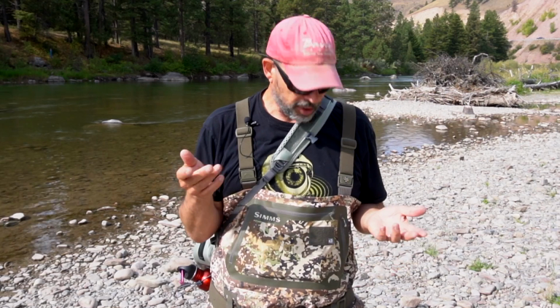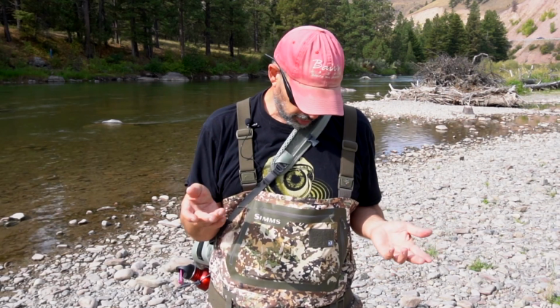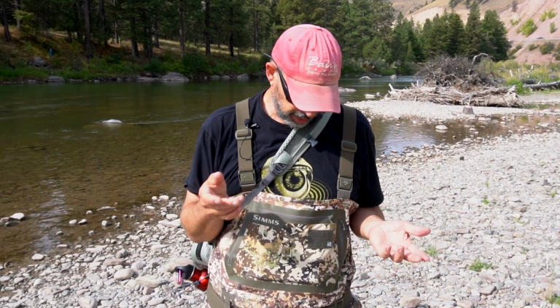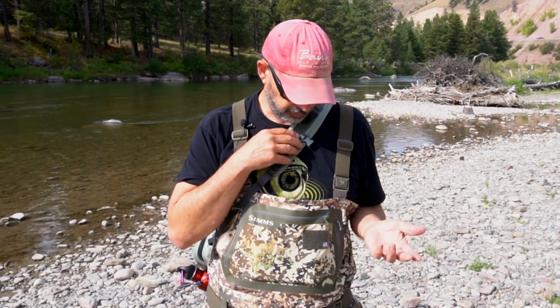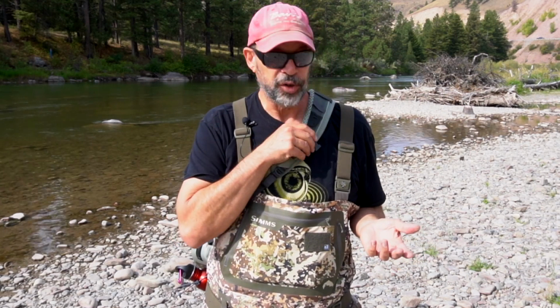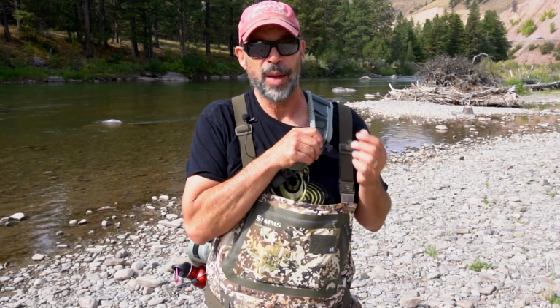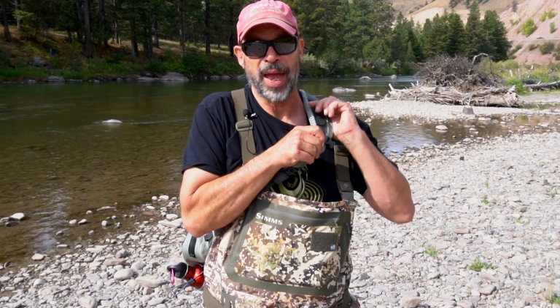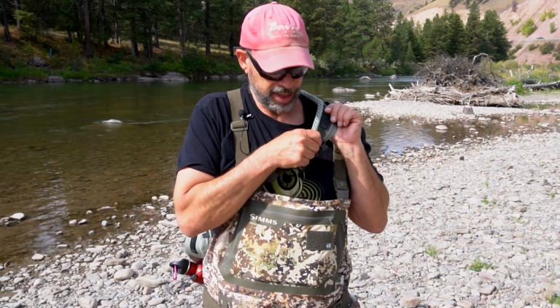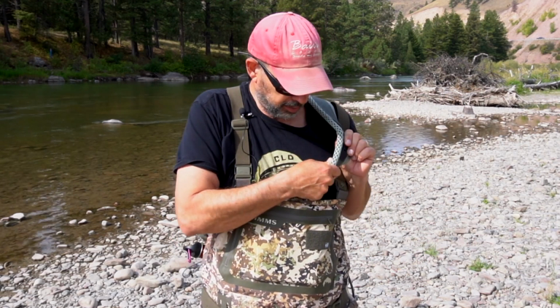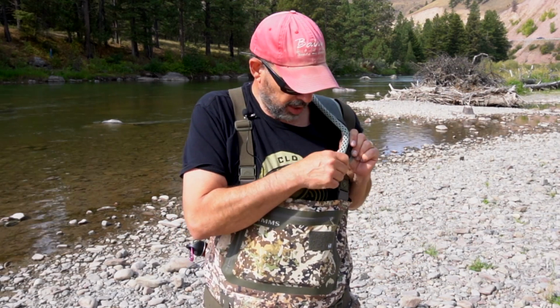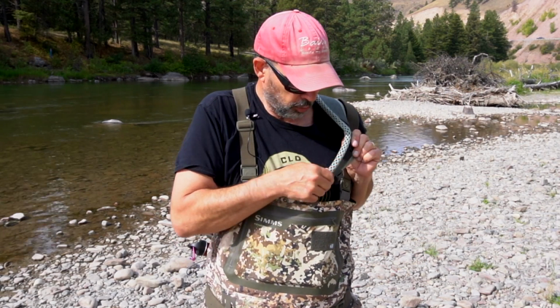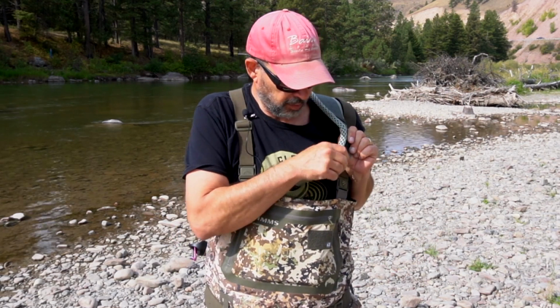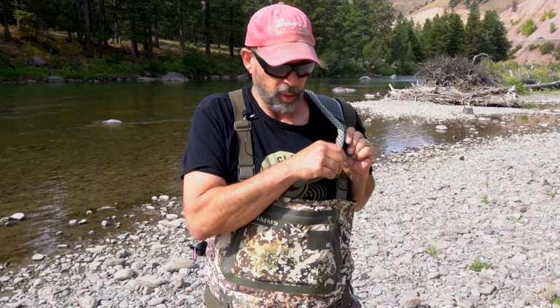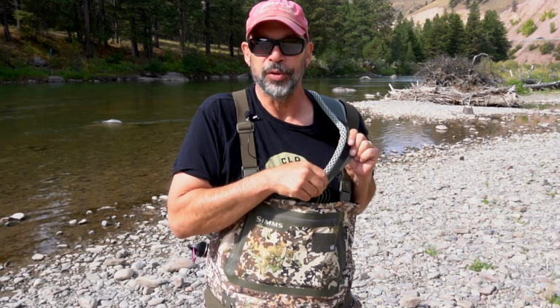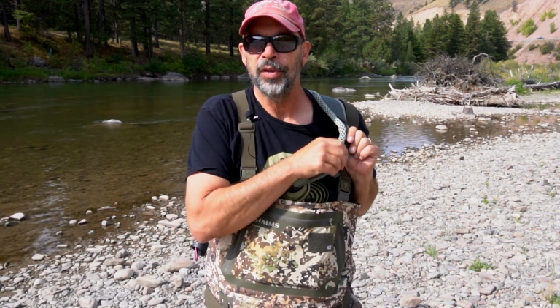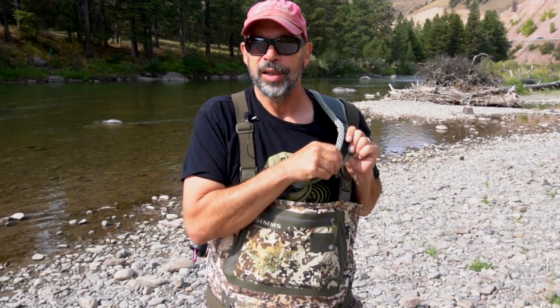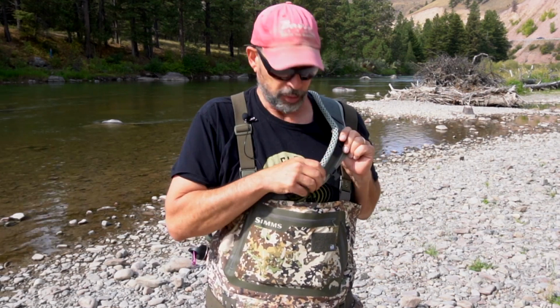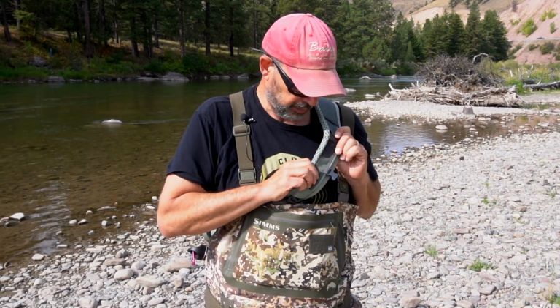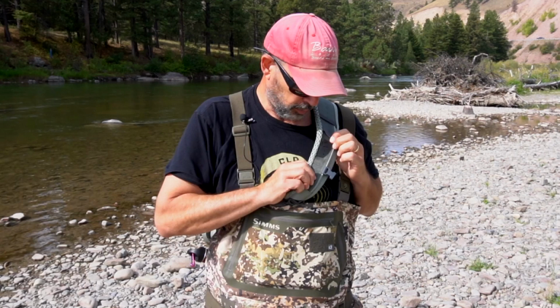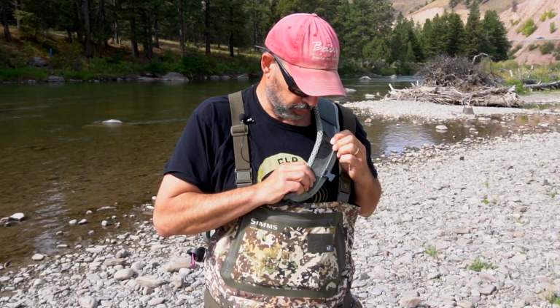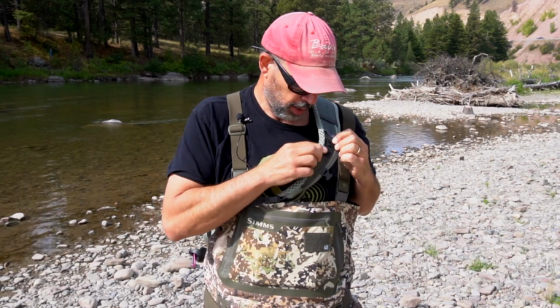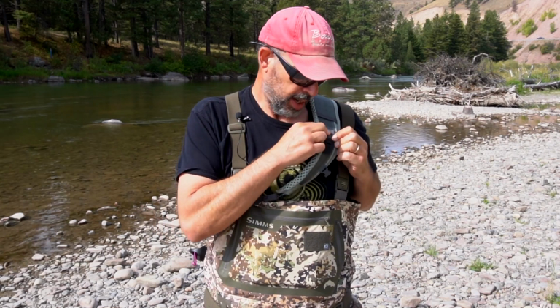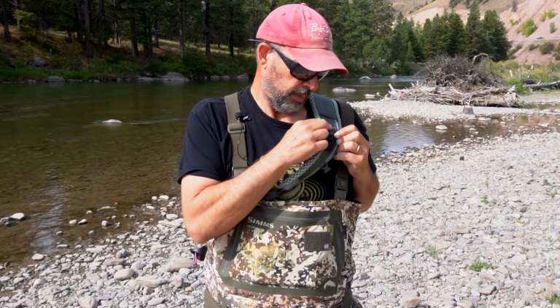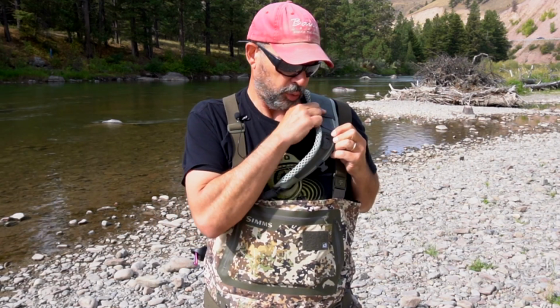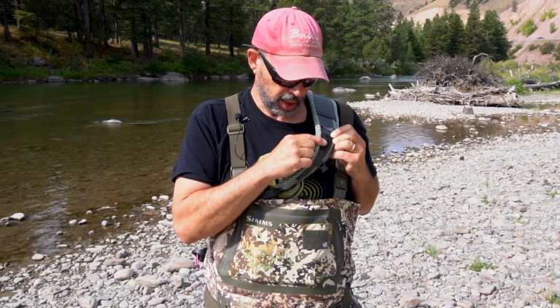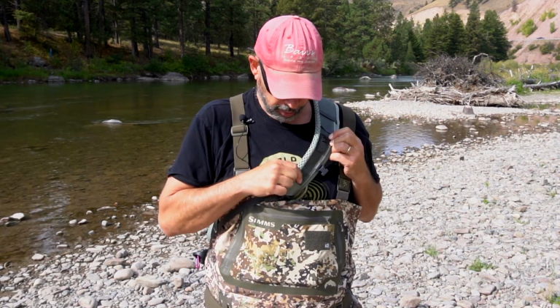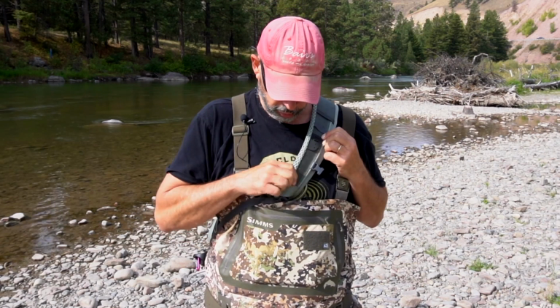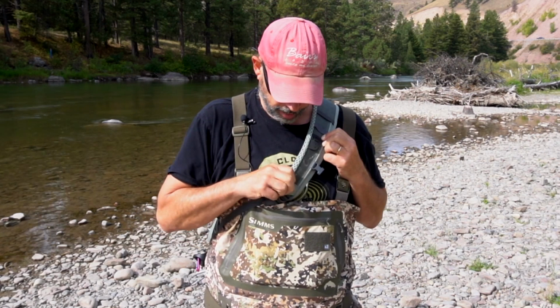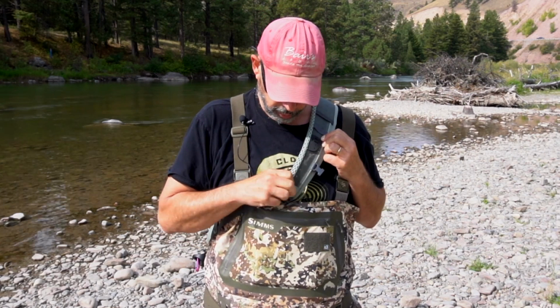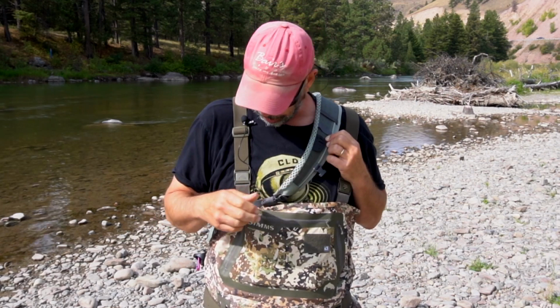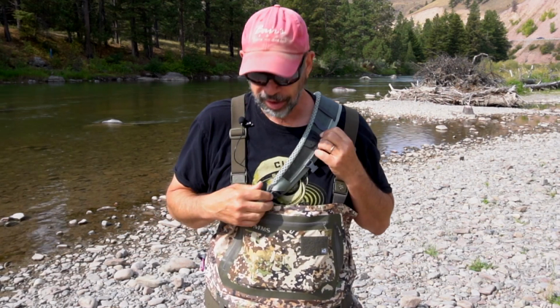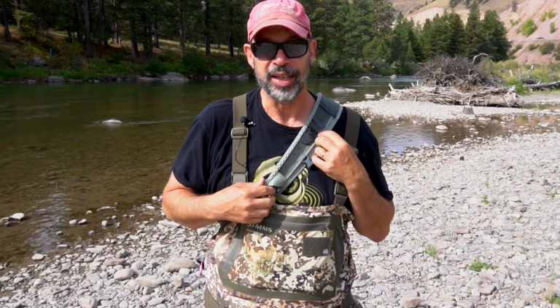This one is pretty comfortable. The strap is padded and has some nice sweat-proof material, which is cool, and a couple of tool docks here on the strap where you can put a couple of things.